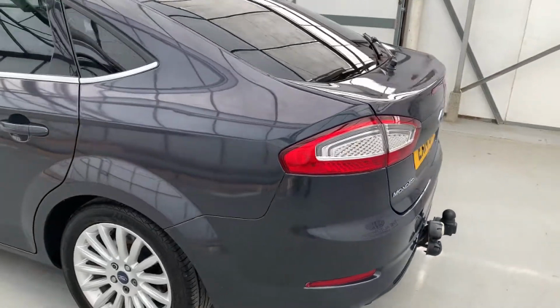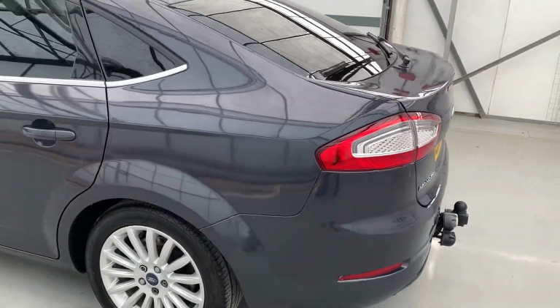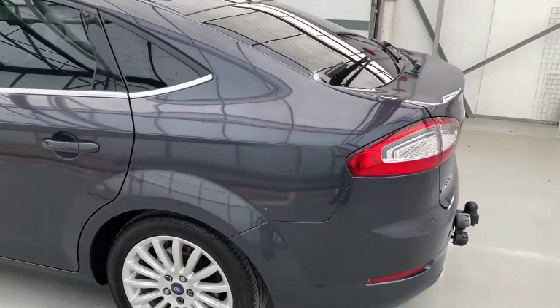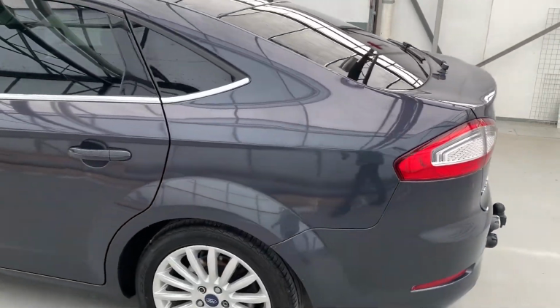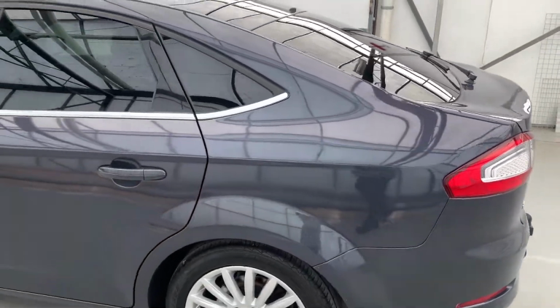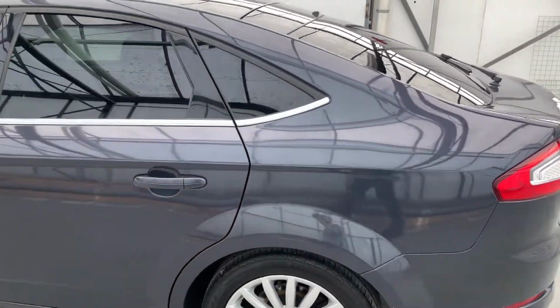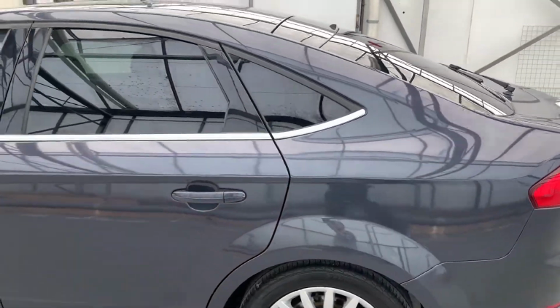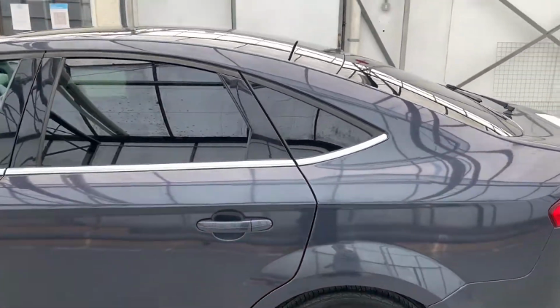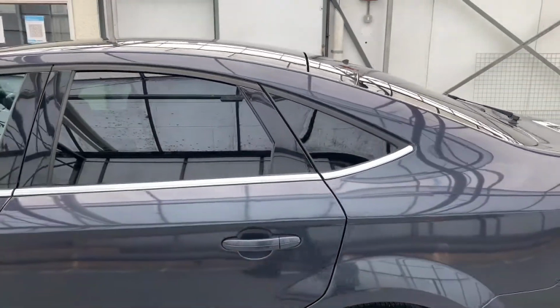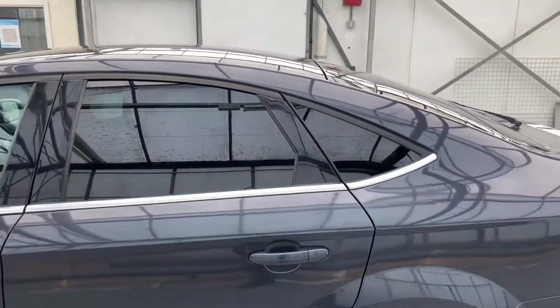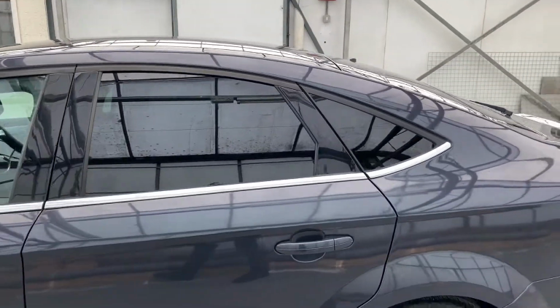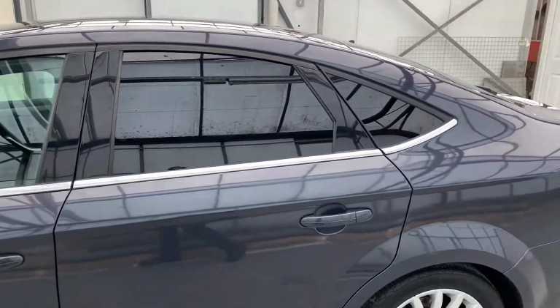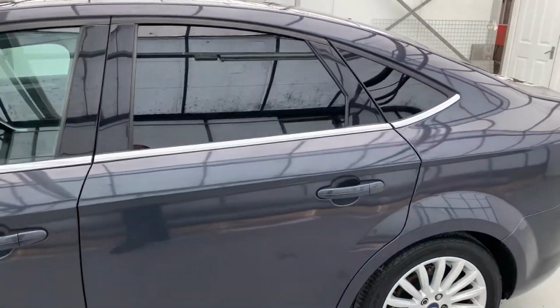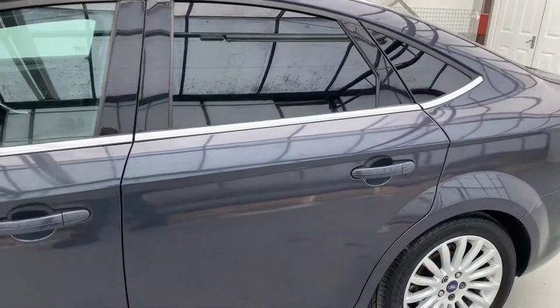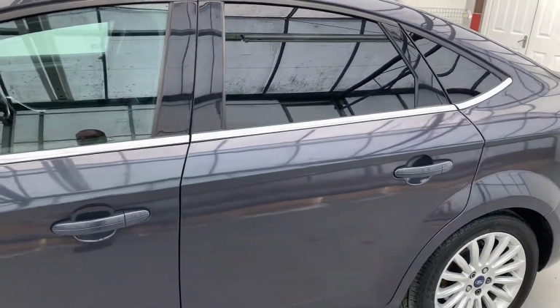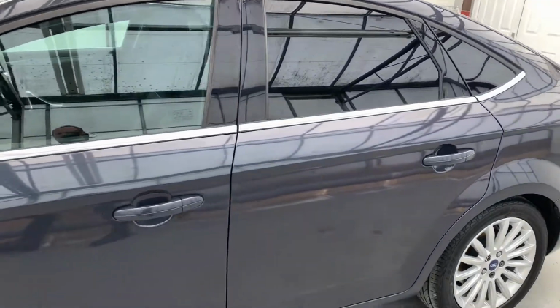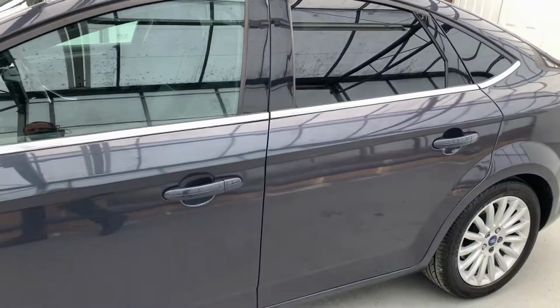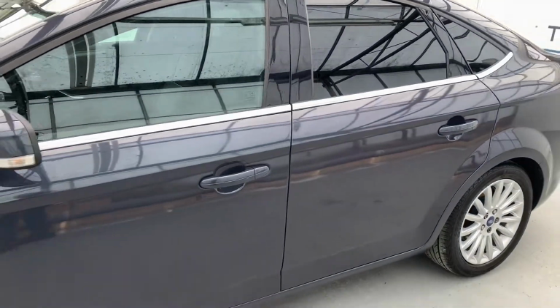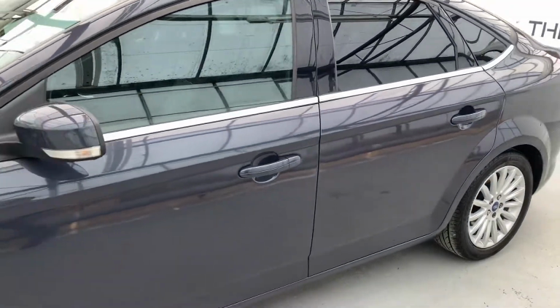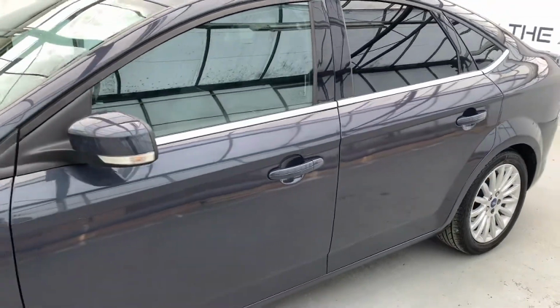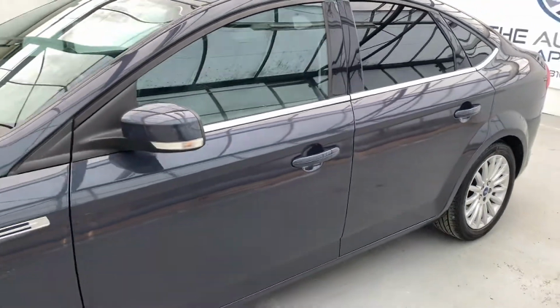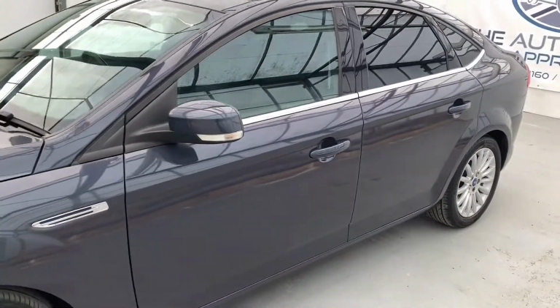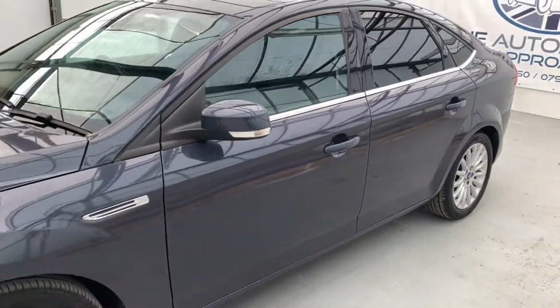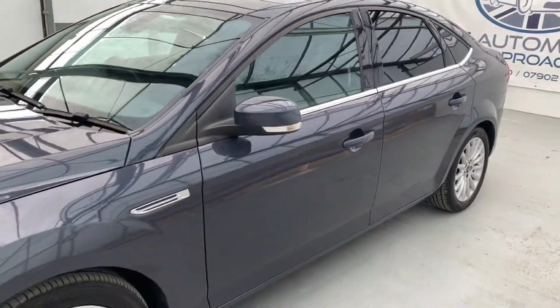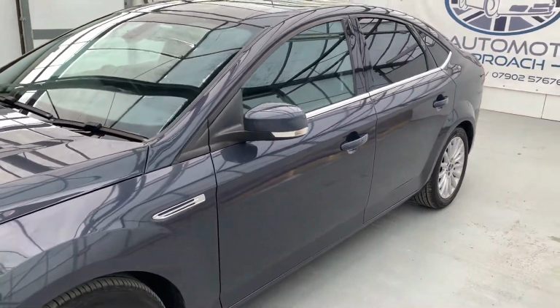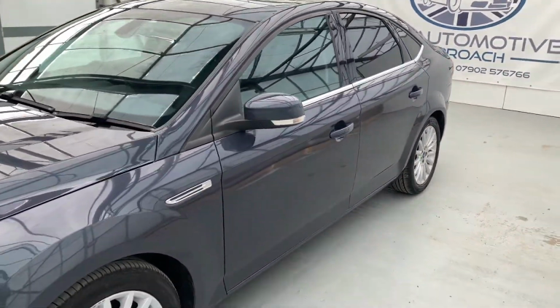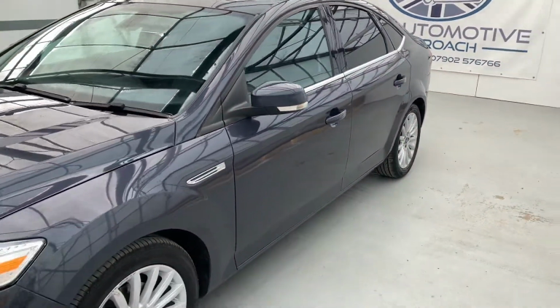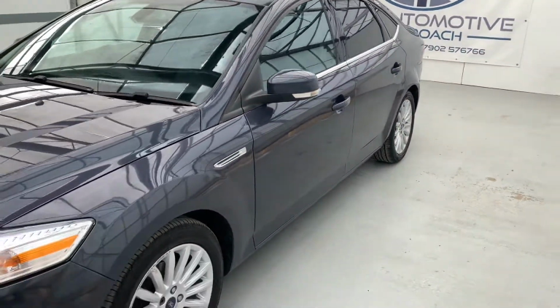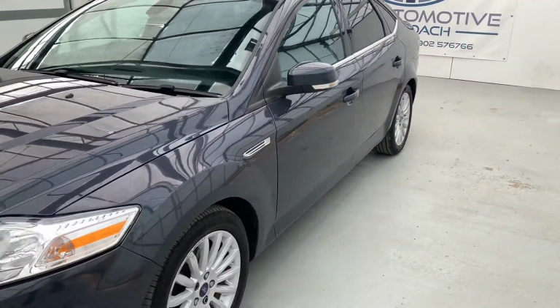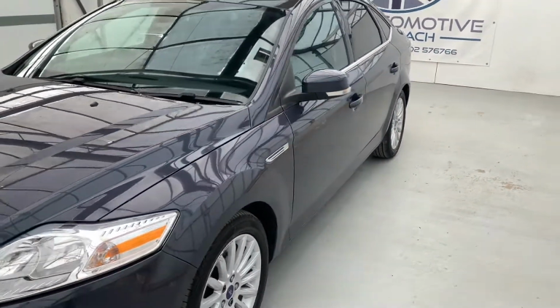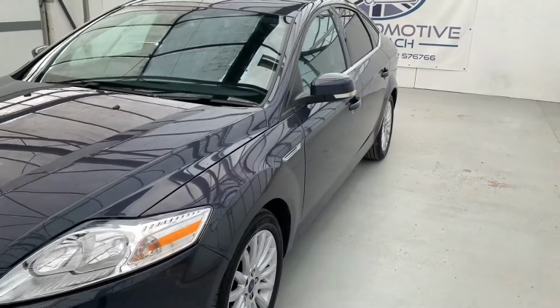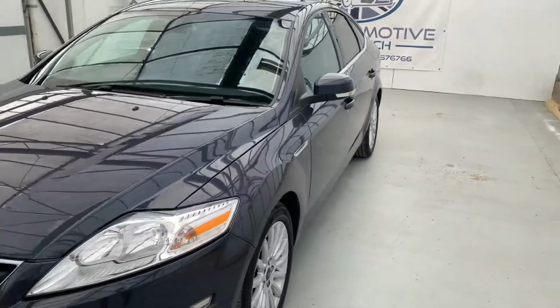It's got front and rear parking sensors, privacy glass. It's overall in really good condition, with four matching tyres as well.